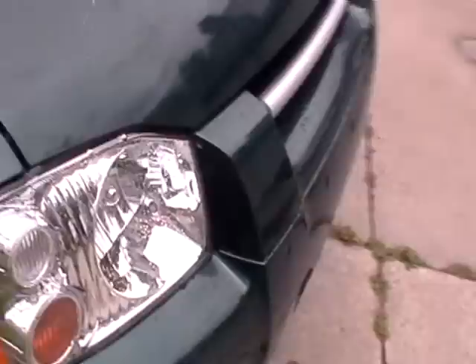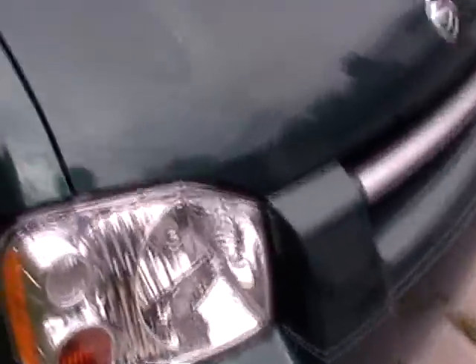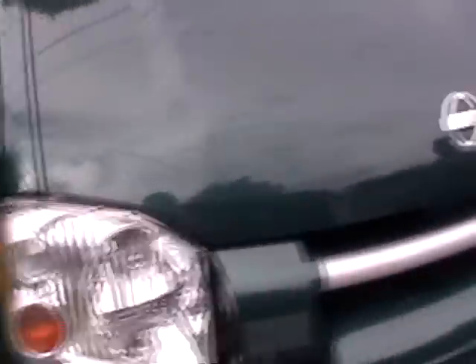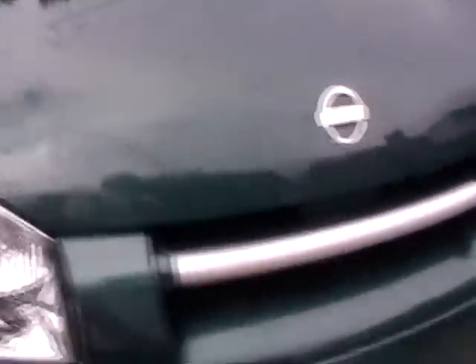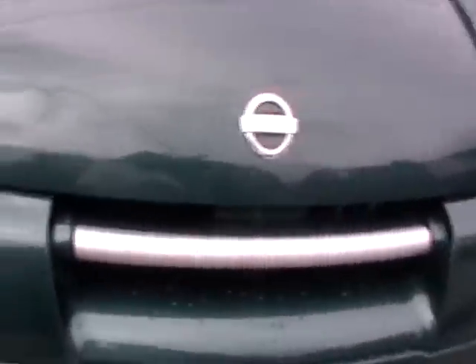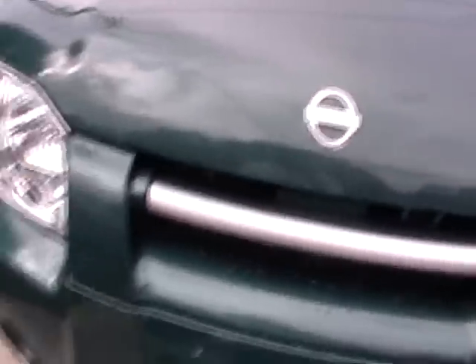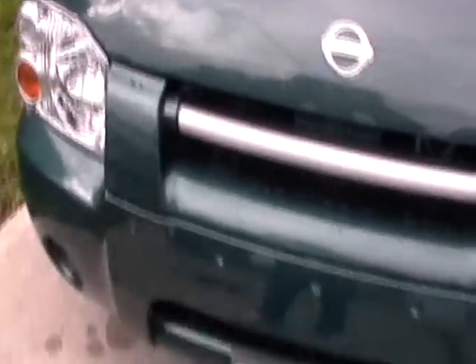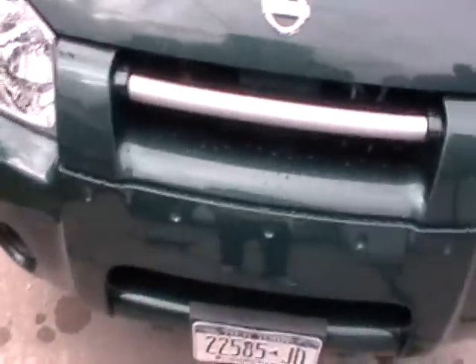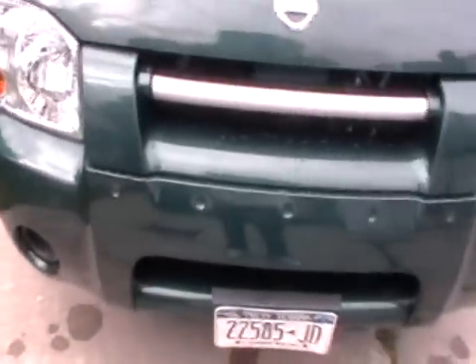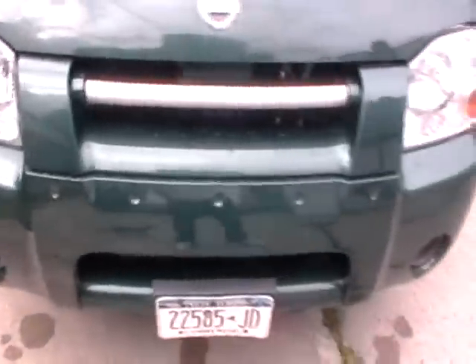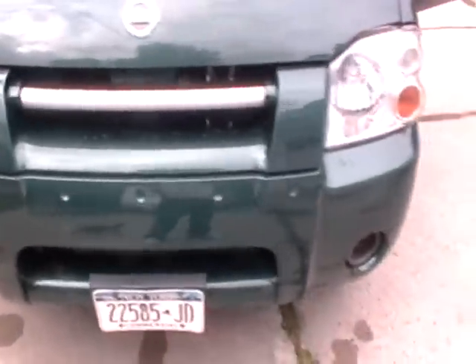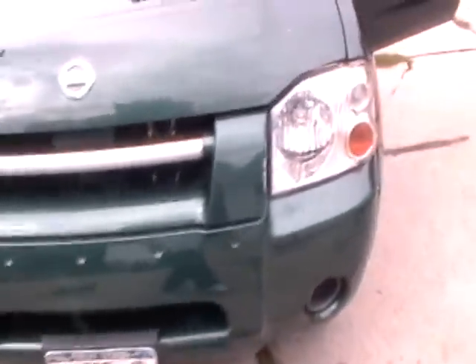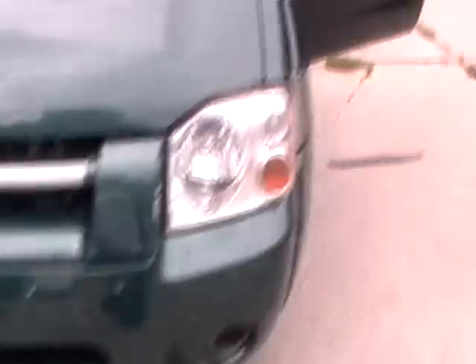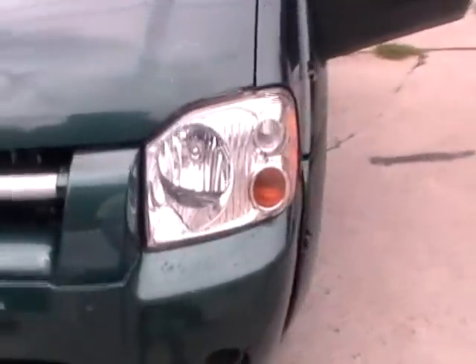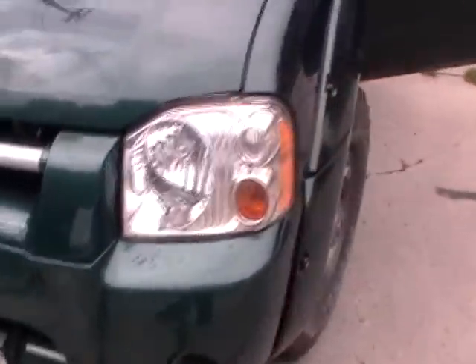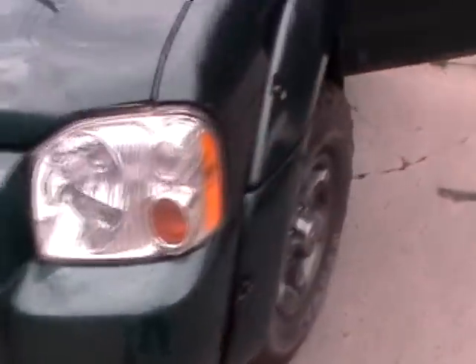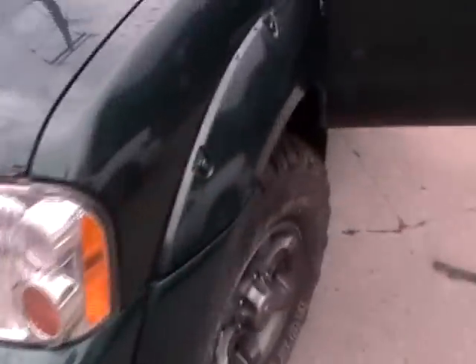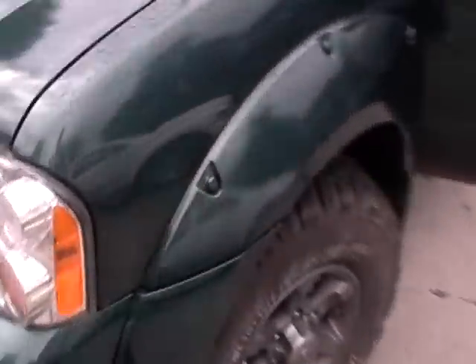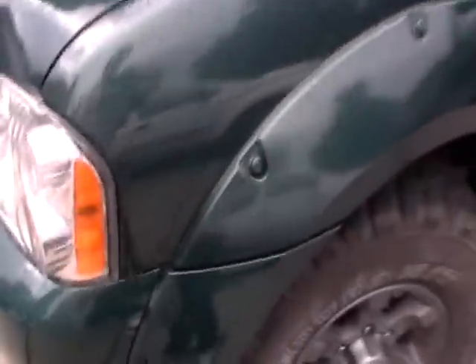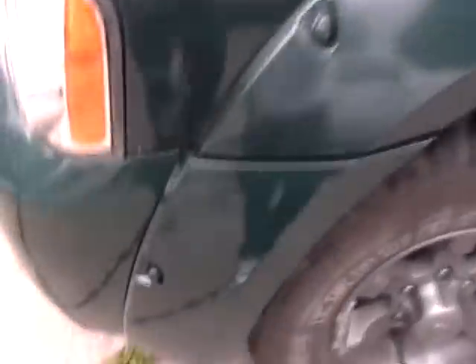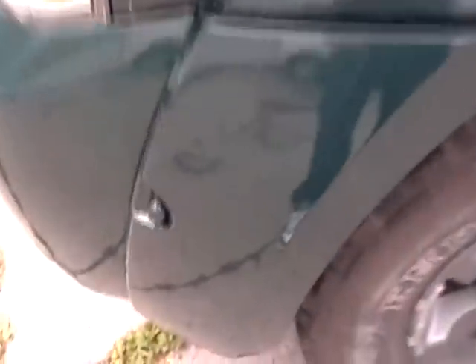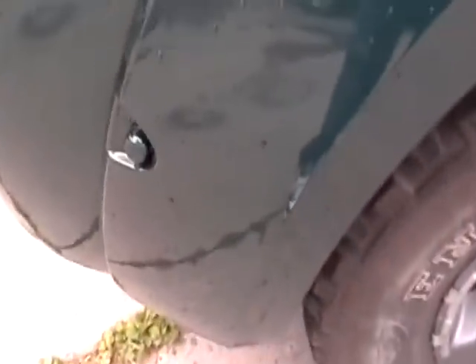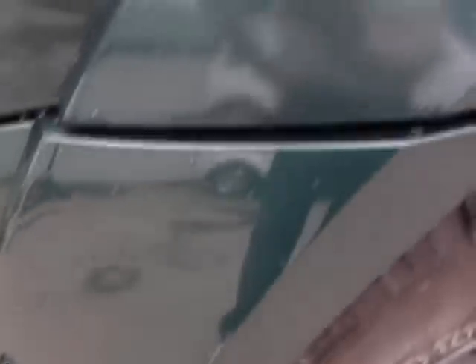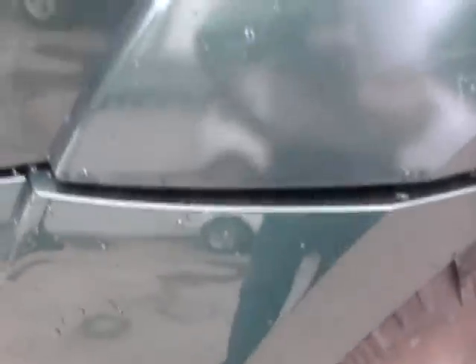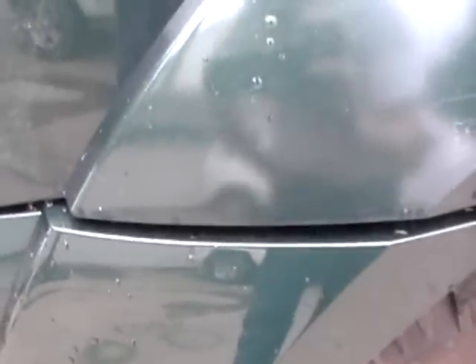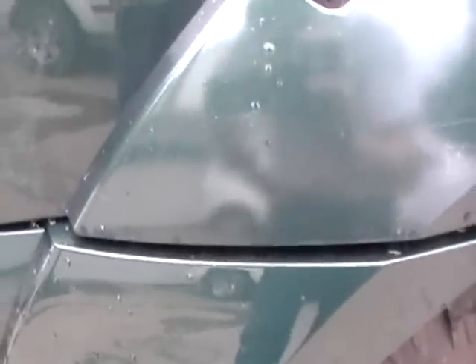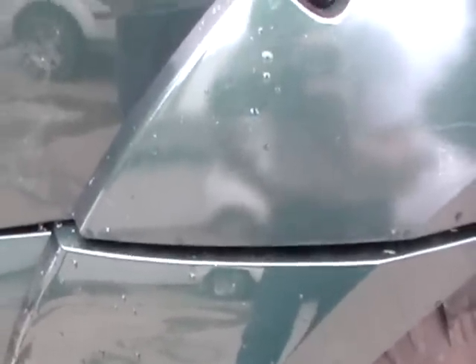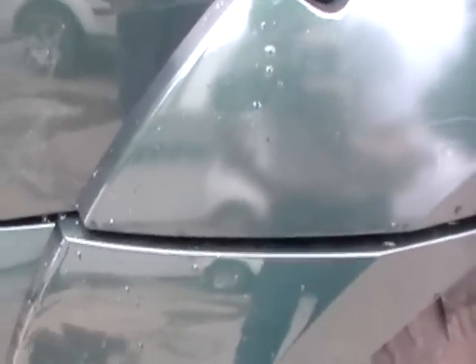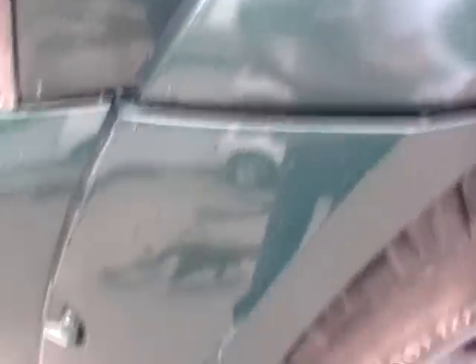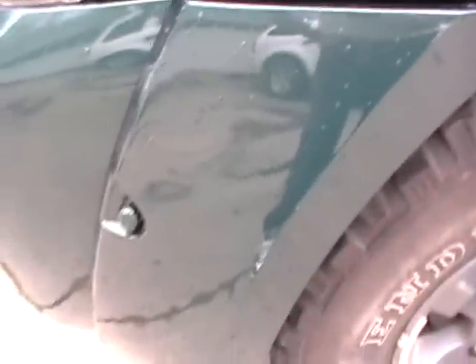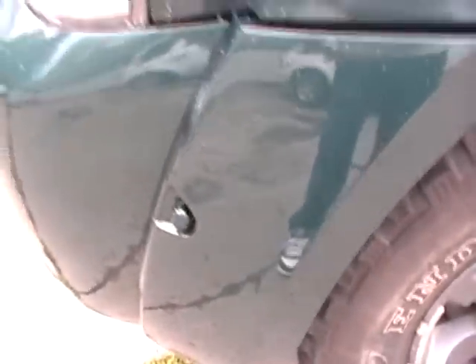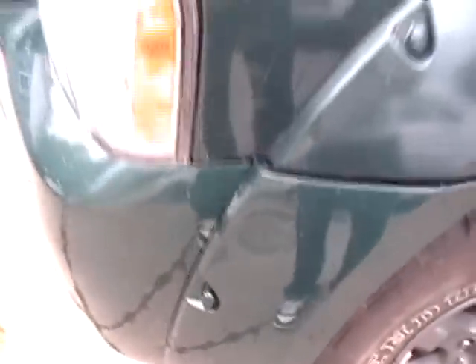They didn't replace one, but they replaced both of my HID headlights with the crappy stock ones. They replicated this piece here — see how dull the top one is and how shiny the bottom one is.